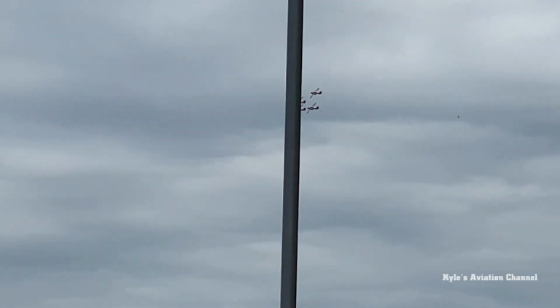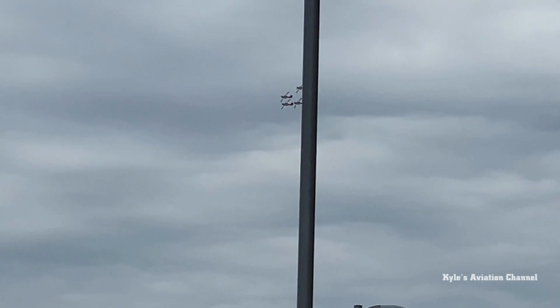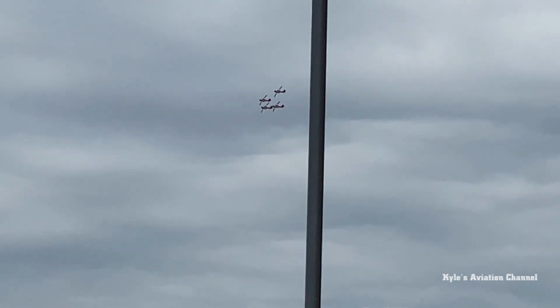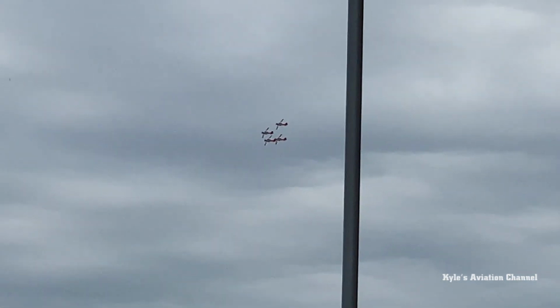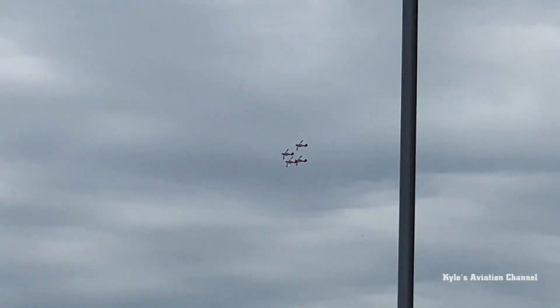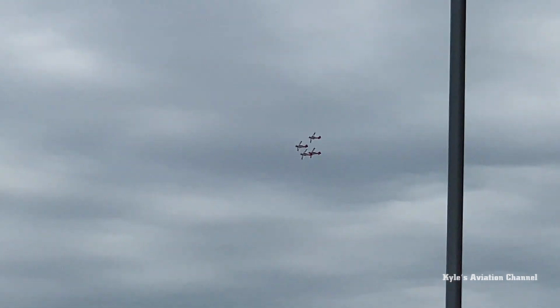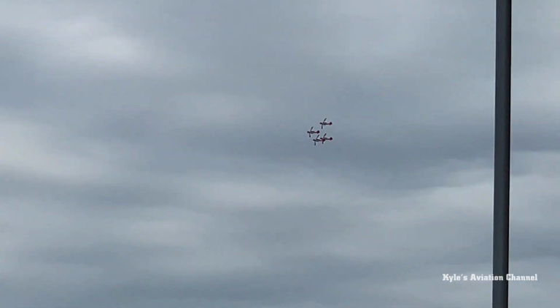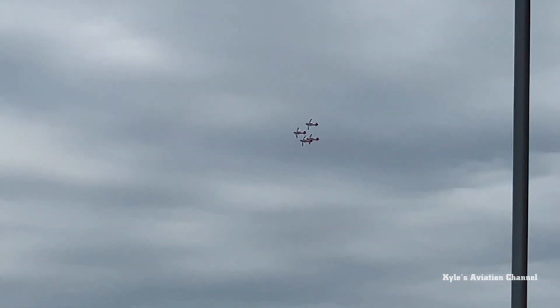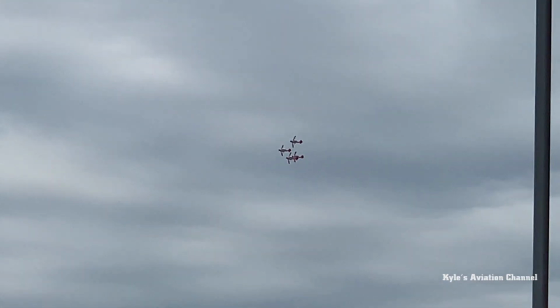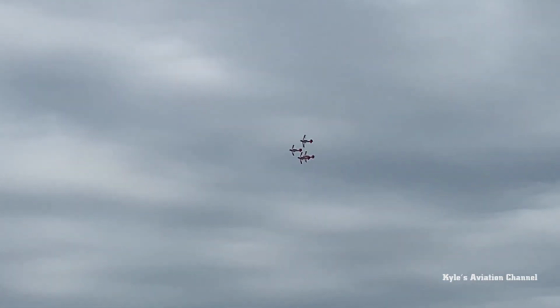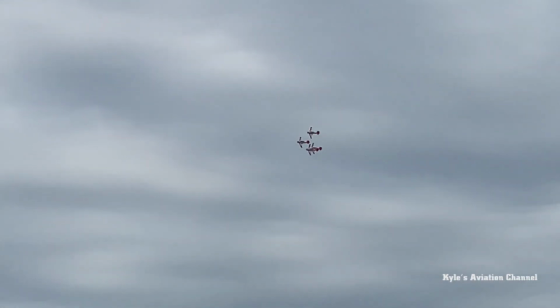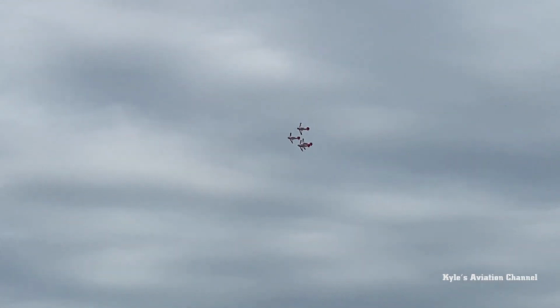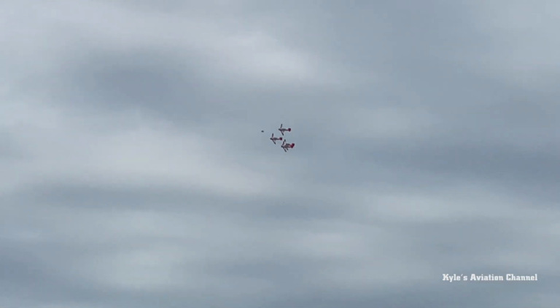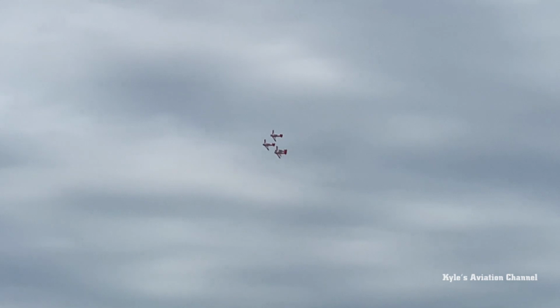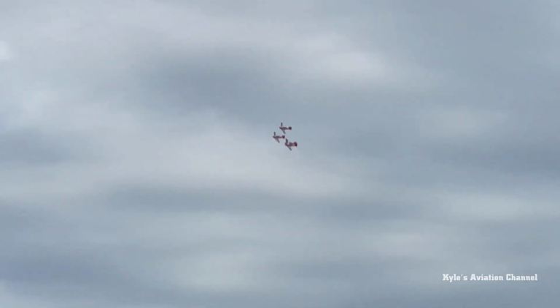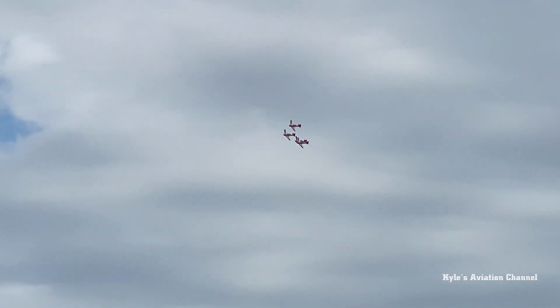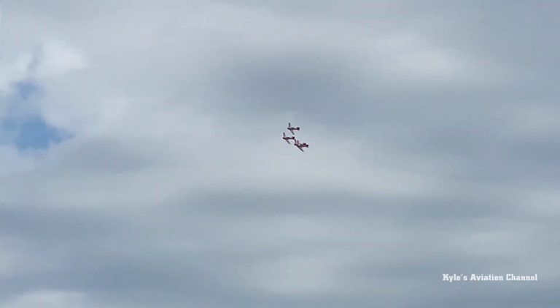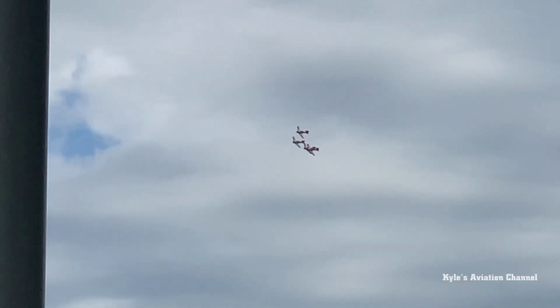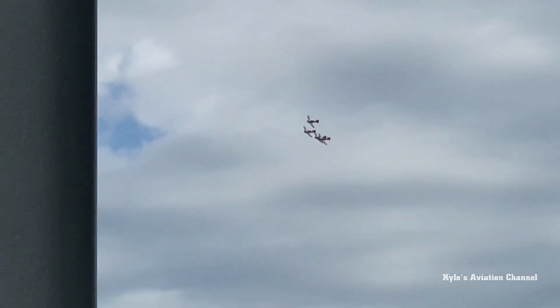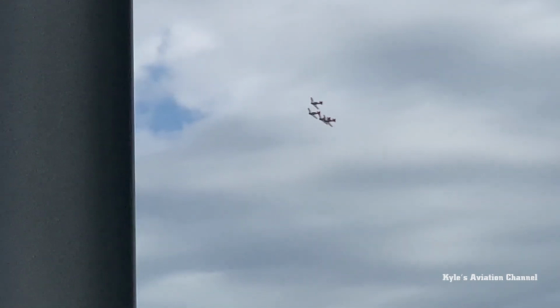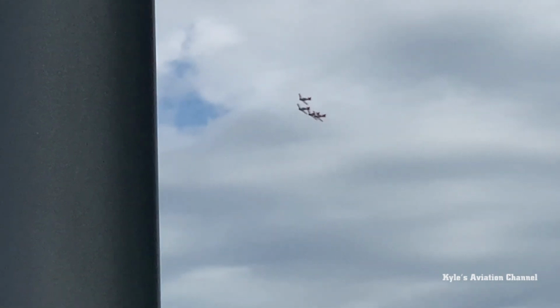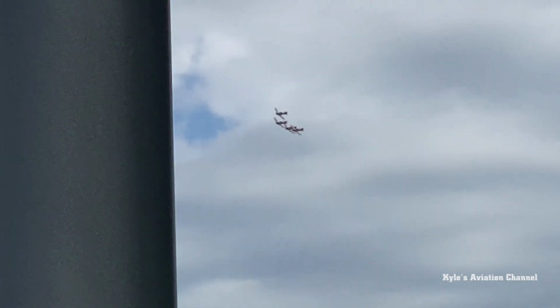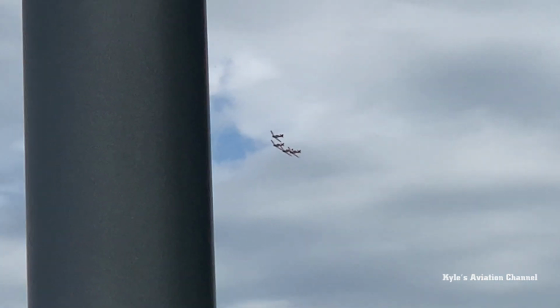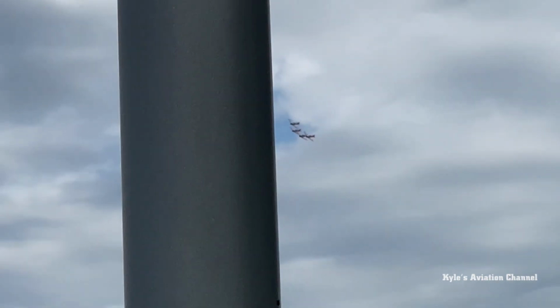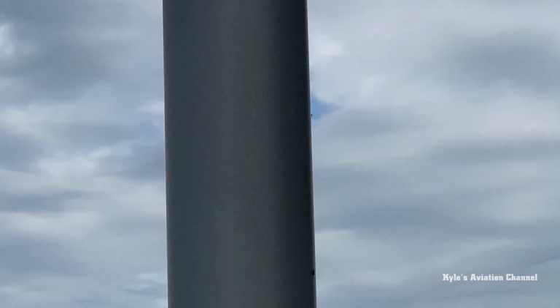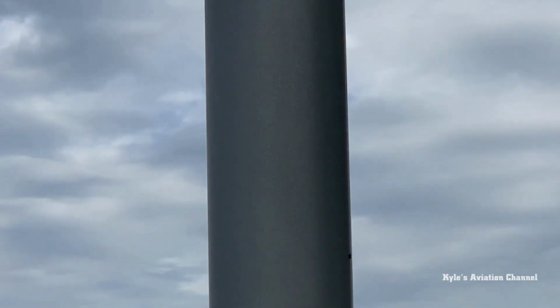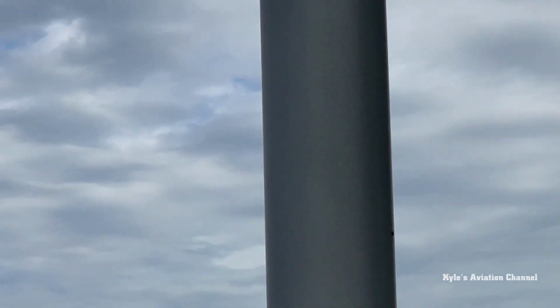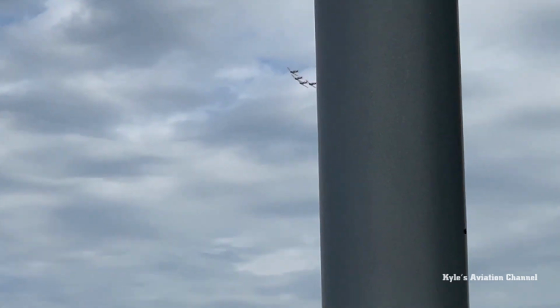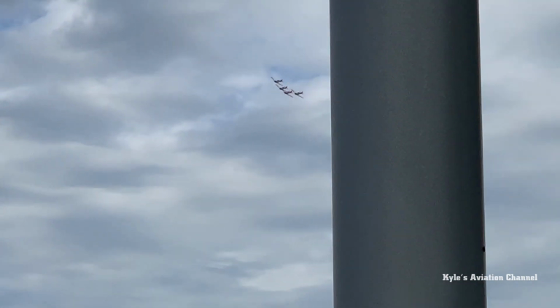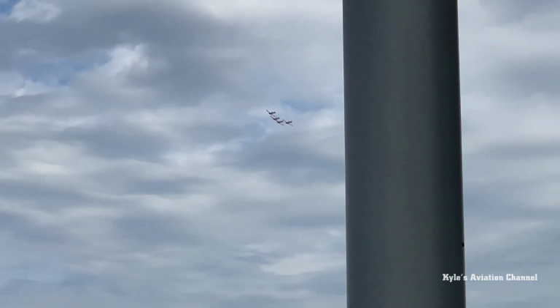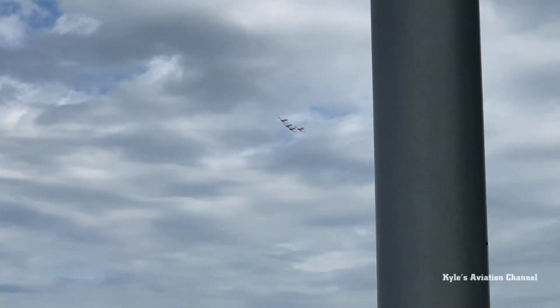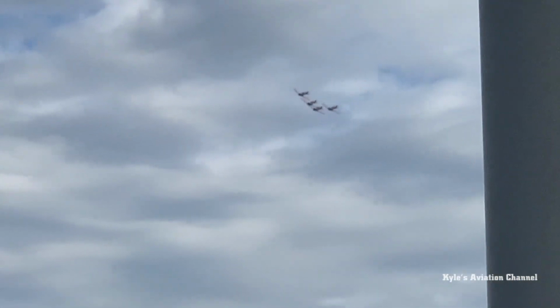They're powered by the Pratt & Whitney Wasp Jr., 9-cylinder radial engines. Let's watch them as they come in. This is an opportunity to get some cool video because as they dive in, they're going to be setting up for one of their signature maneuvers.